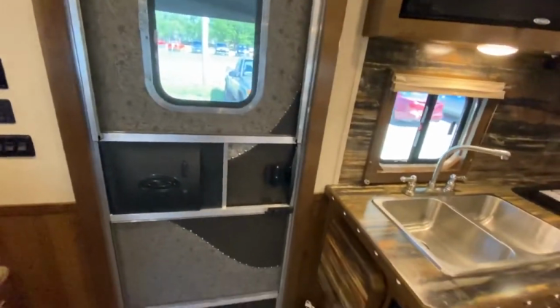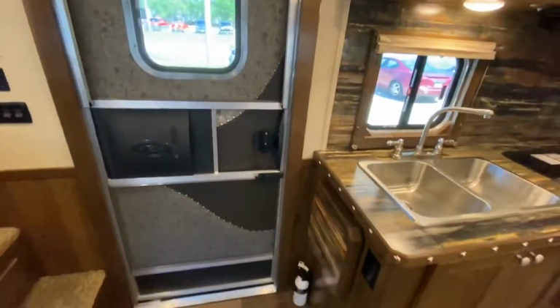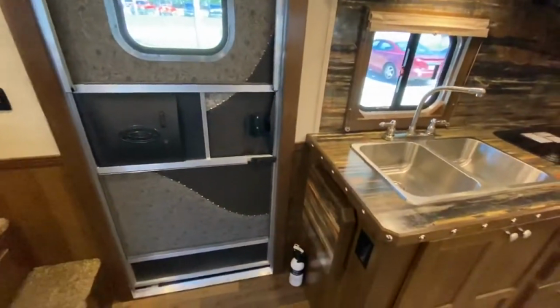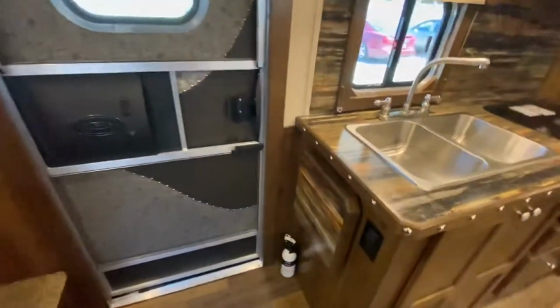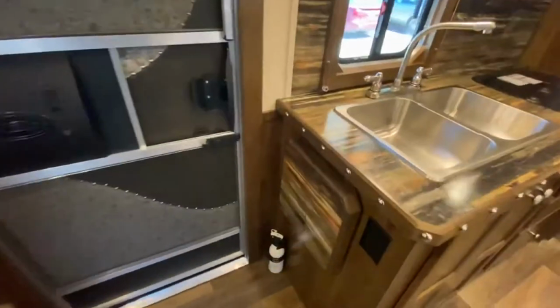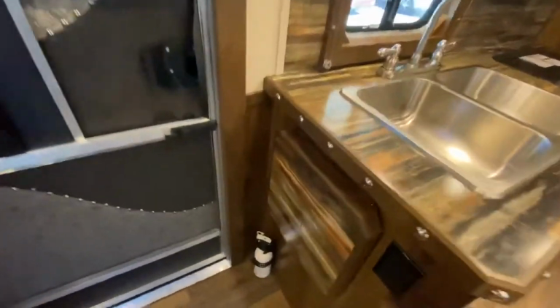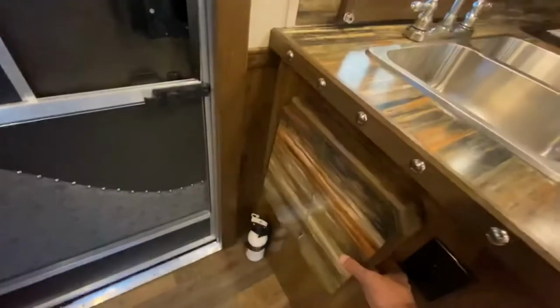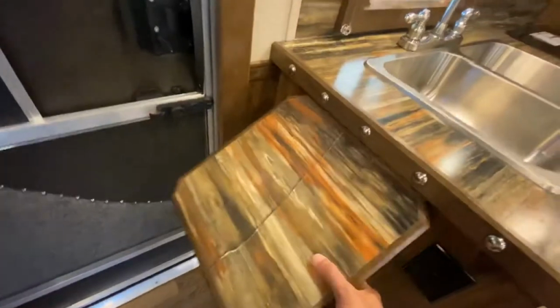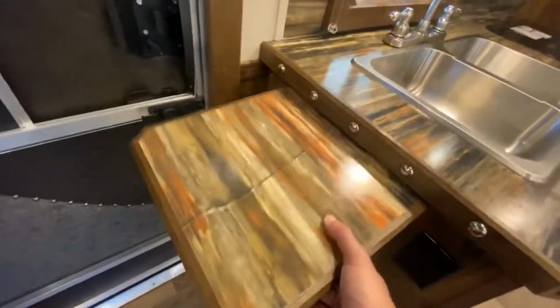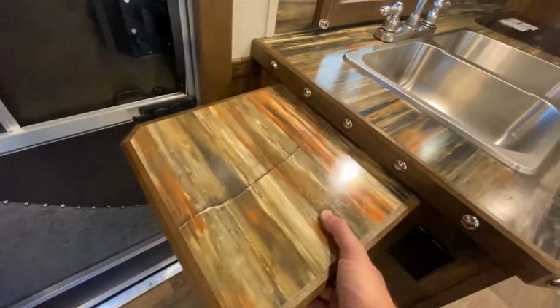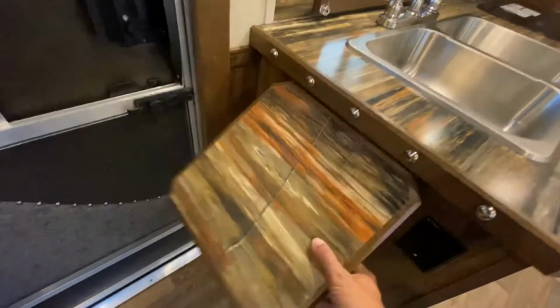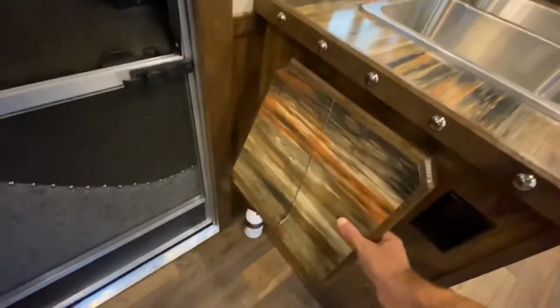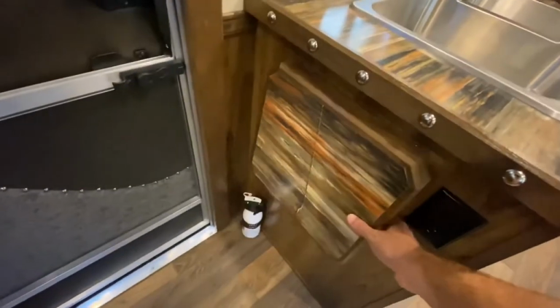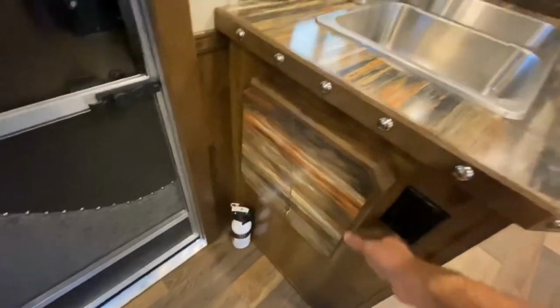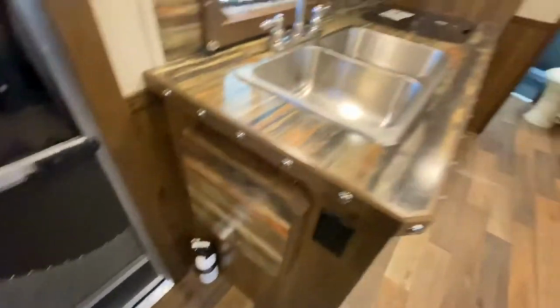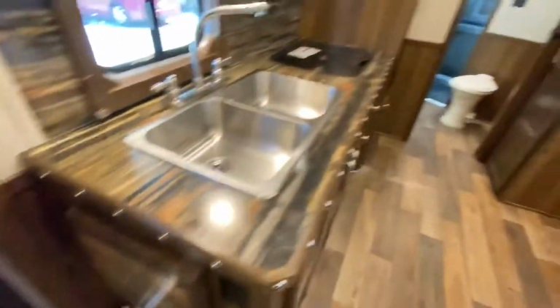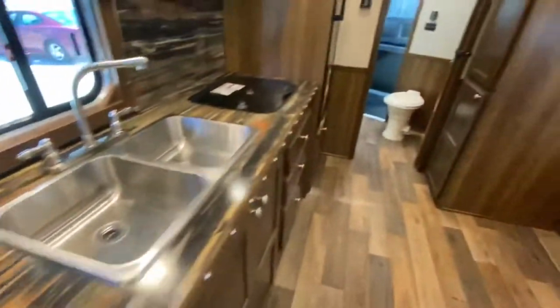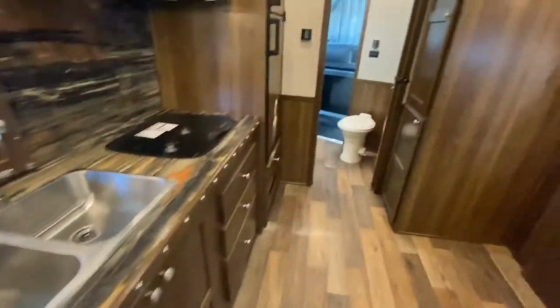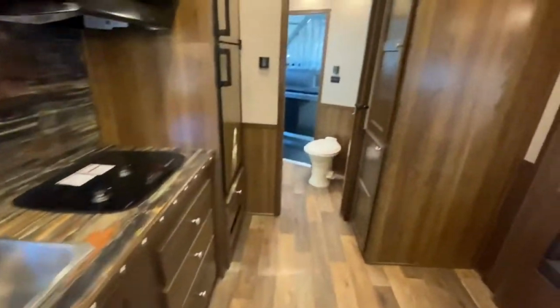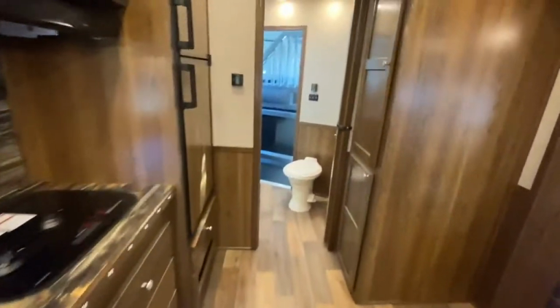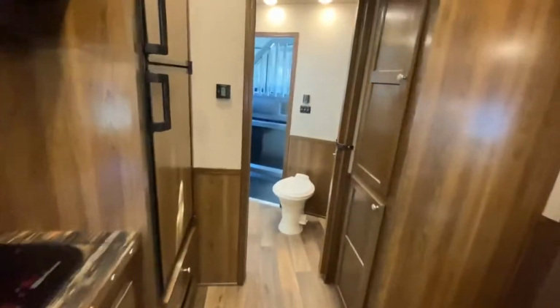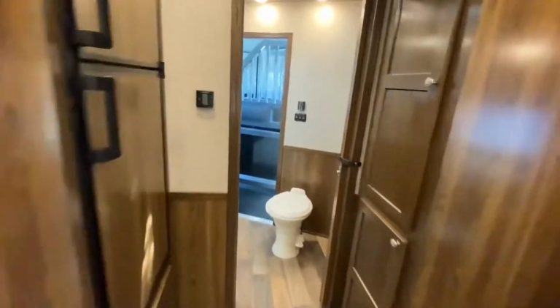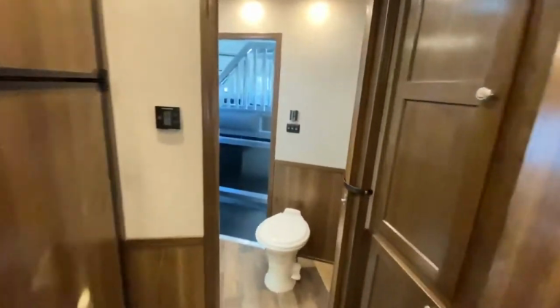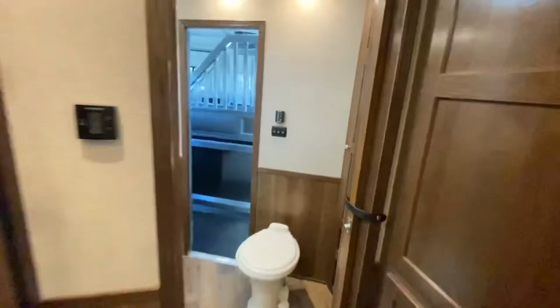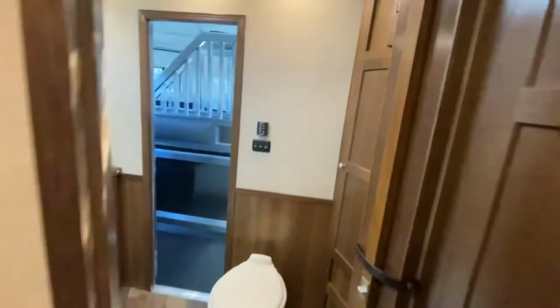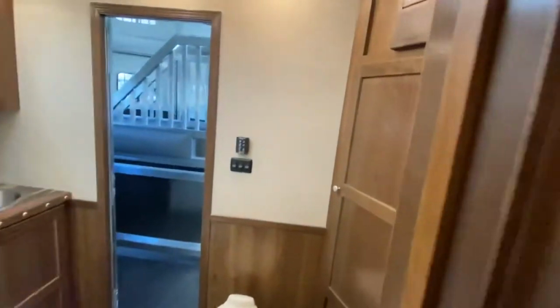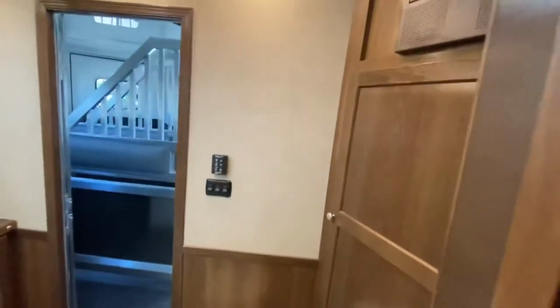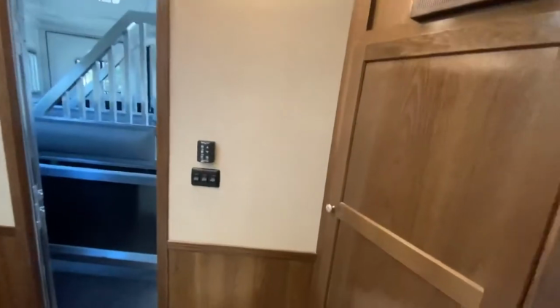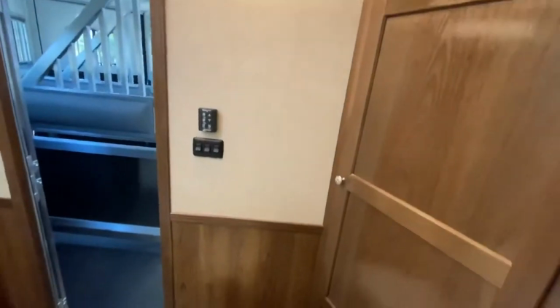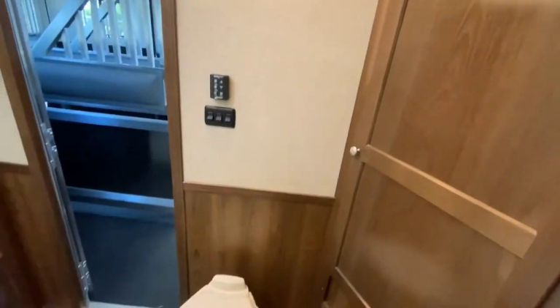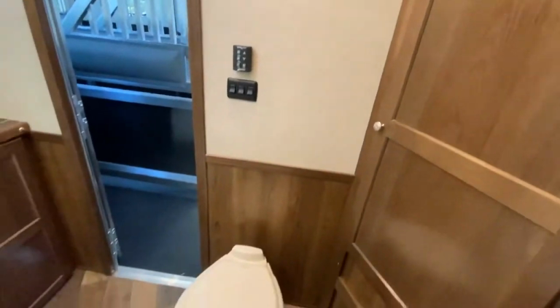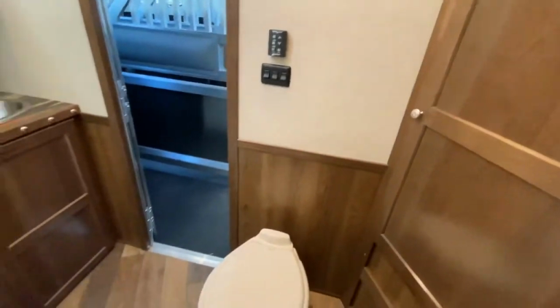This one is also optioned with a flip-up countertop, another popular option. Heading to the back, there's a quick look at the restroom with some nice storage back there as well.